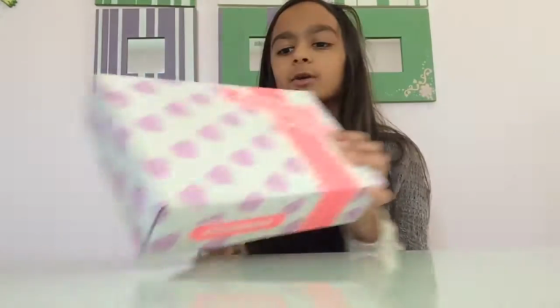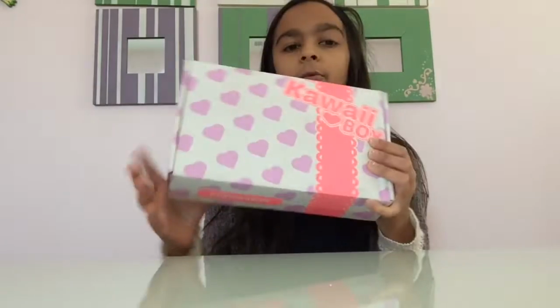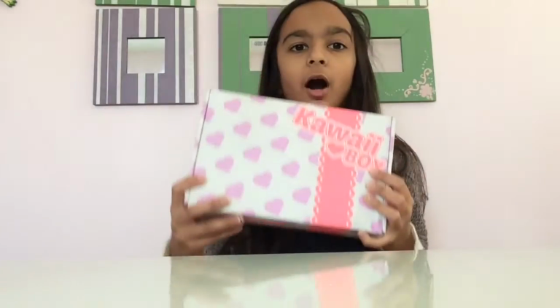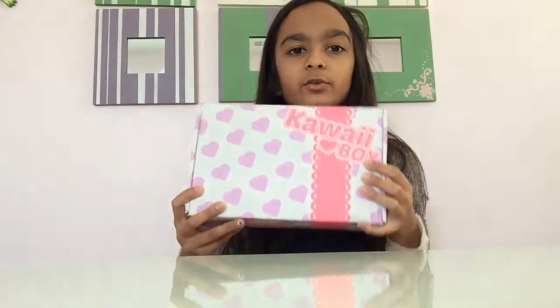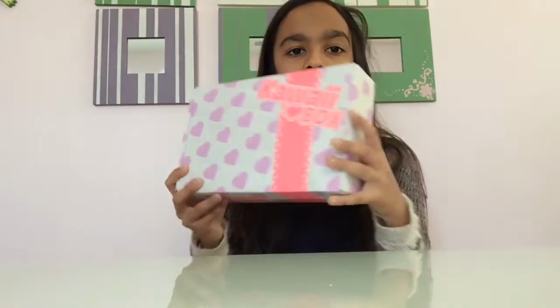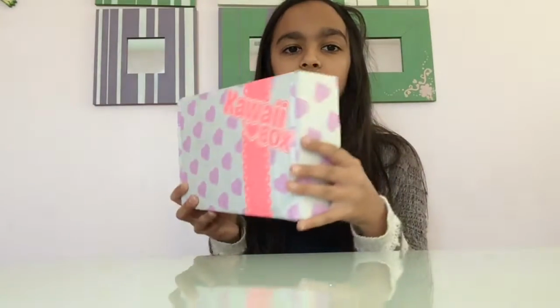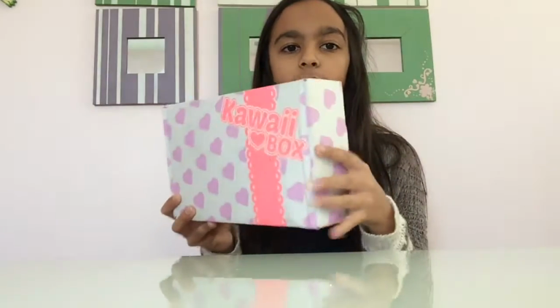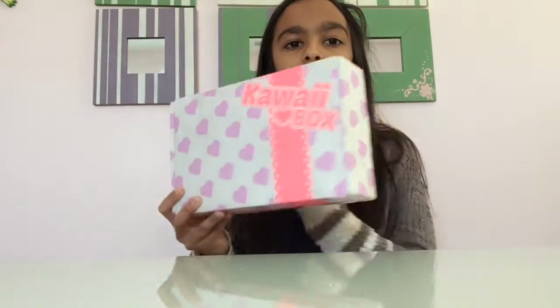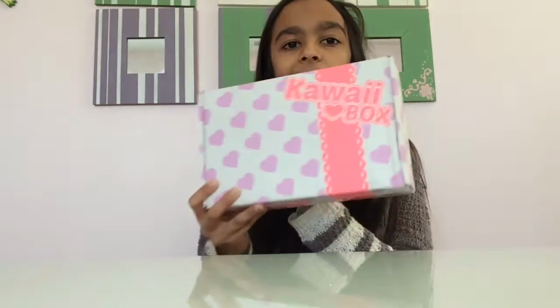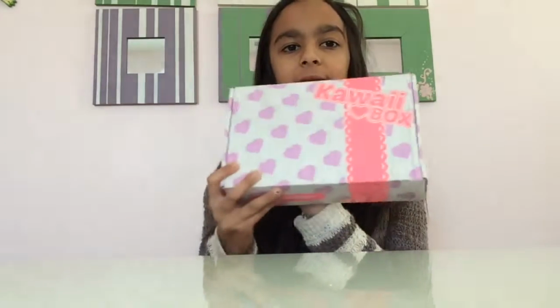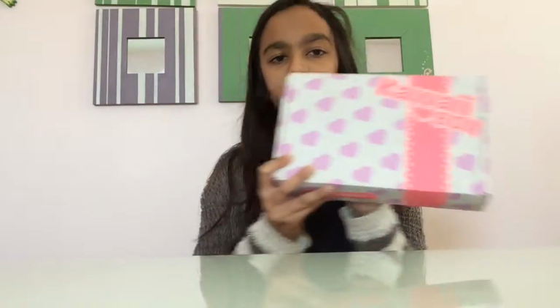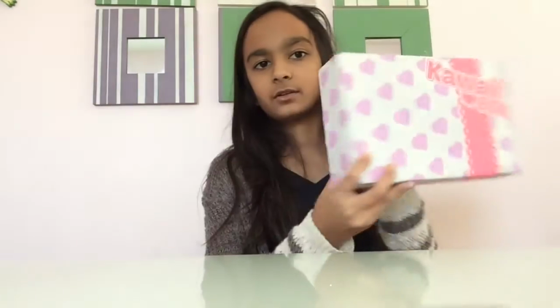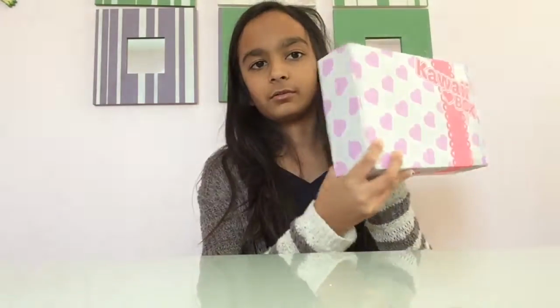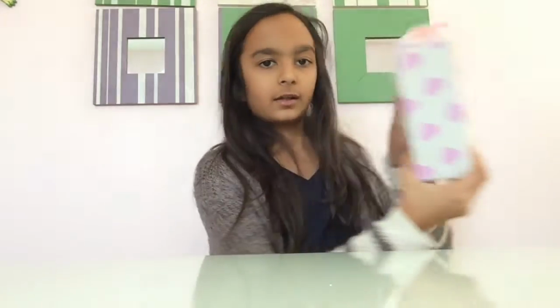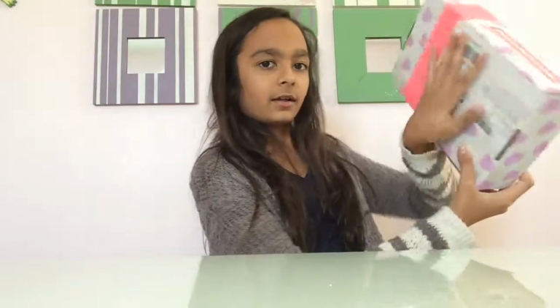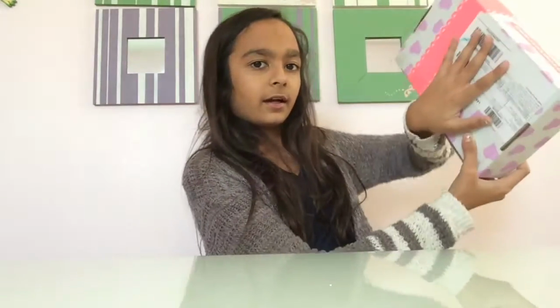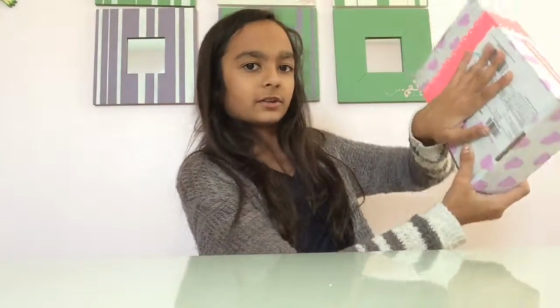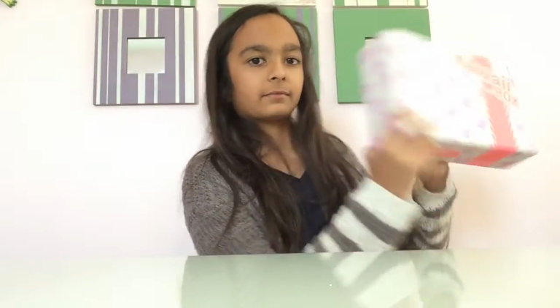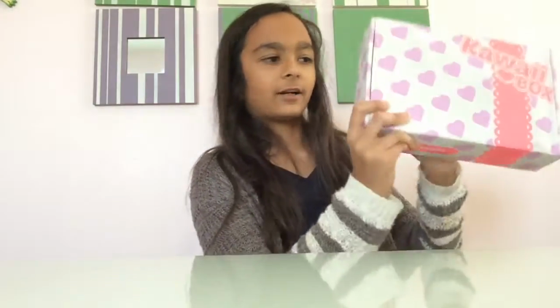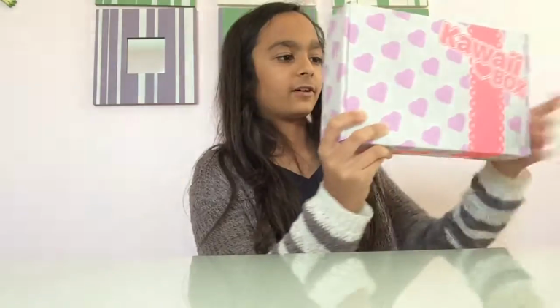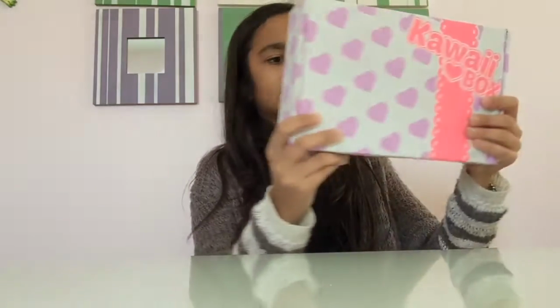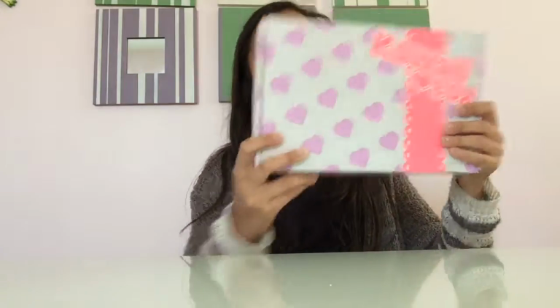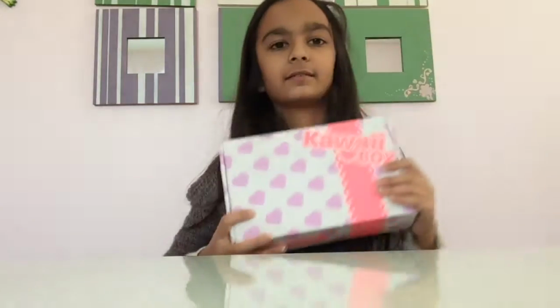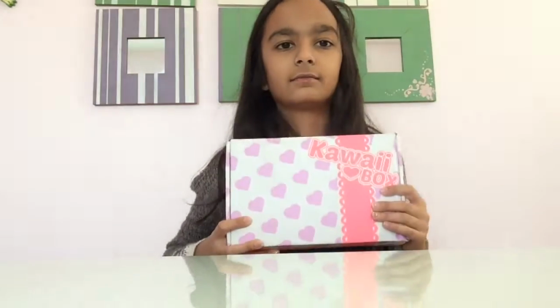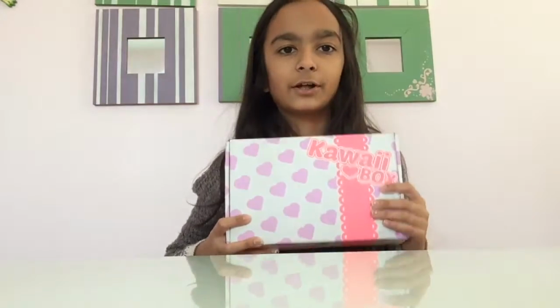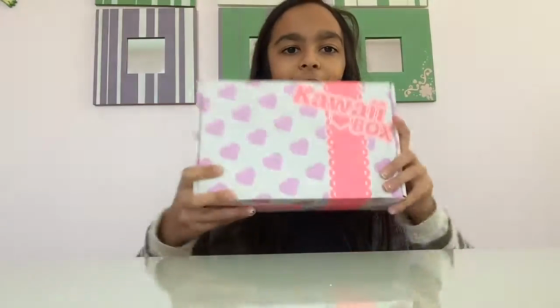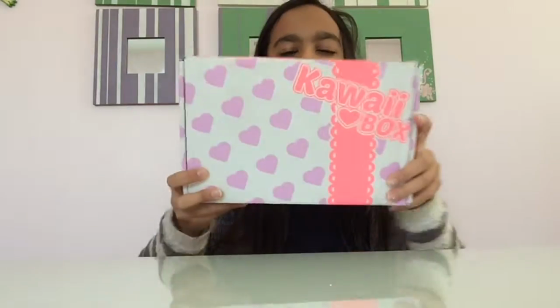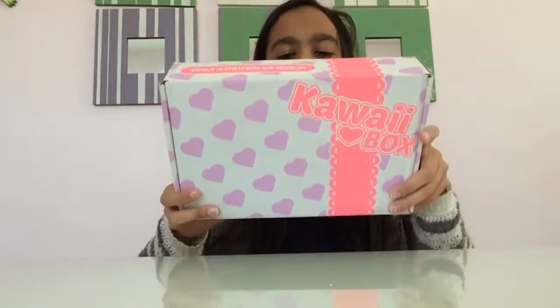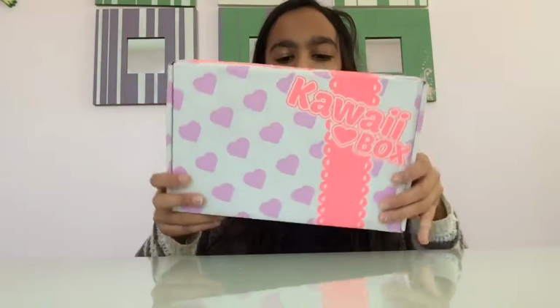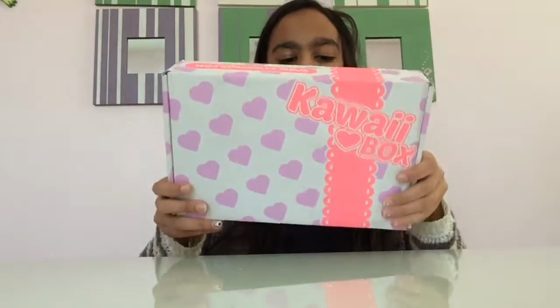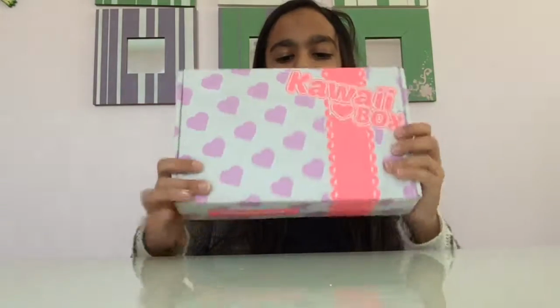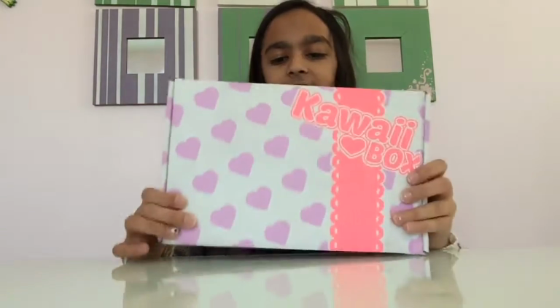So the box, first of all, is like so cute. On the back is my address, so yeah, just like, whatever. There you go. The back is just the exact same.